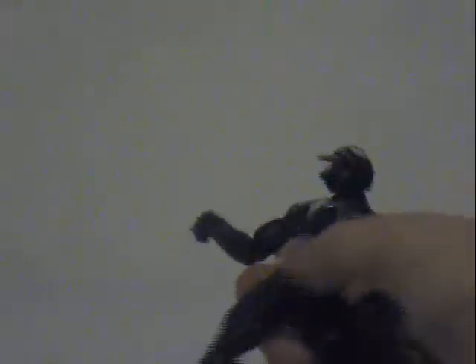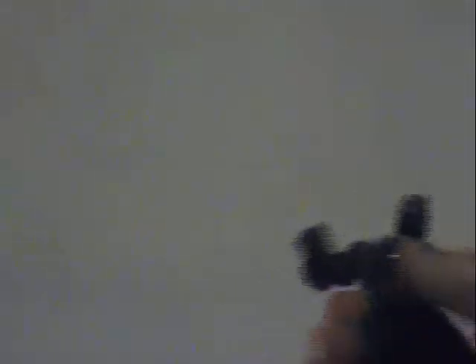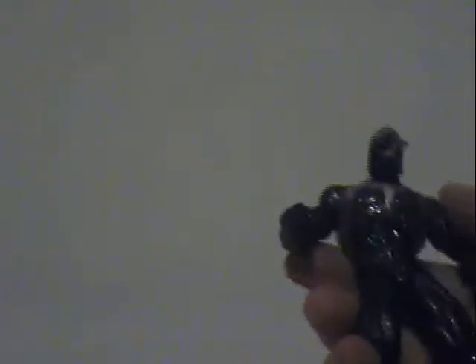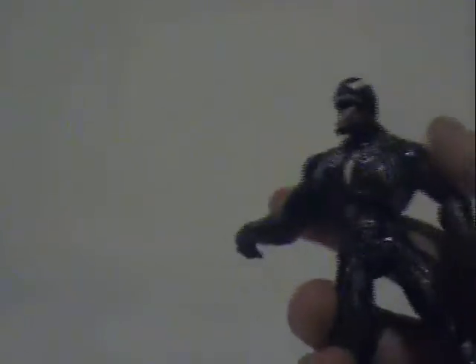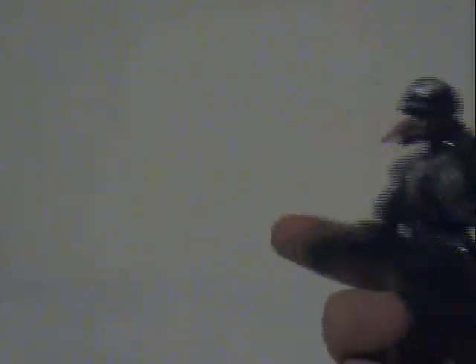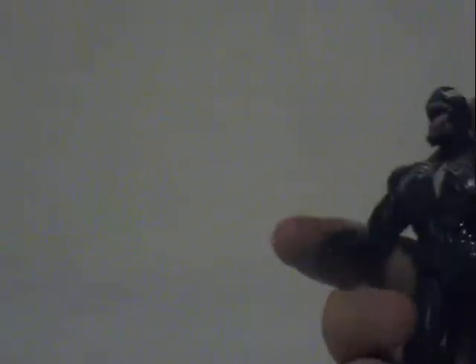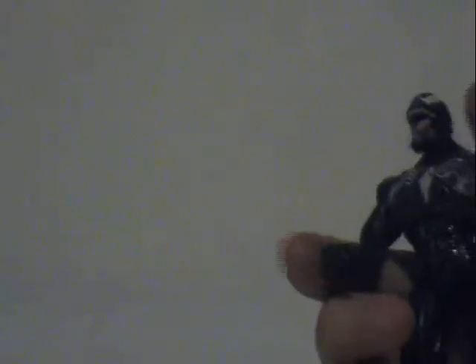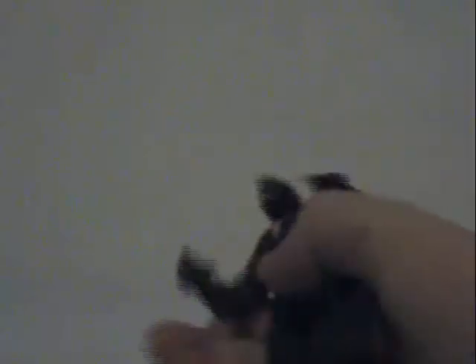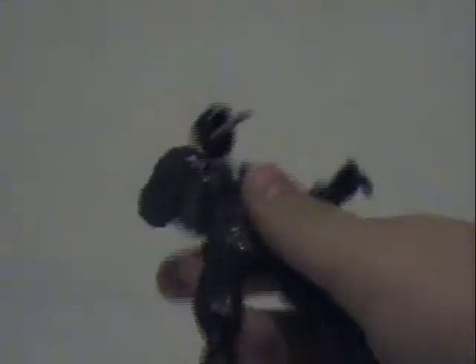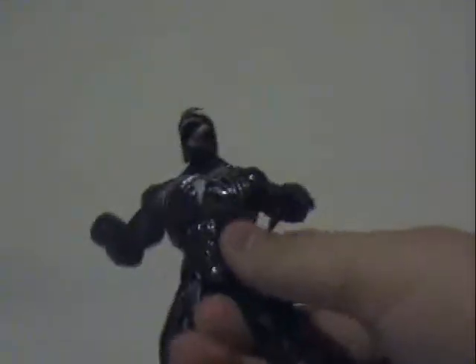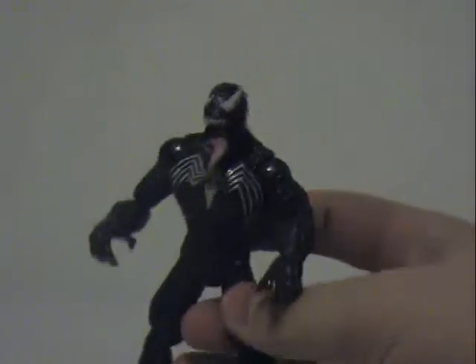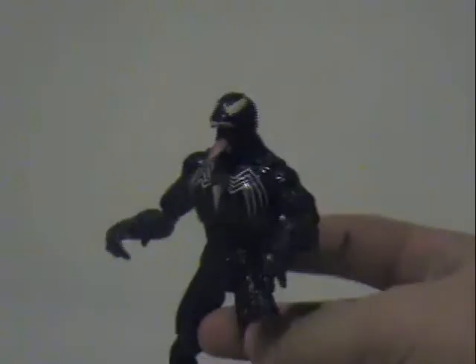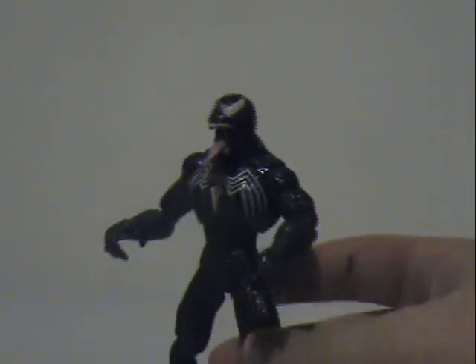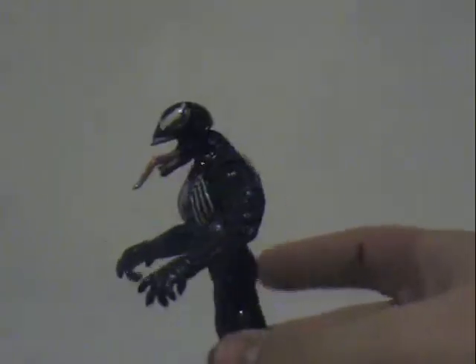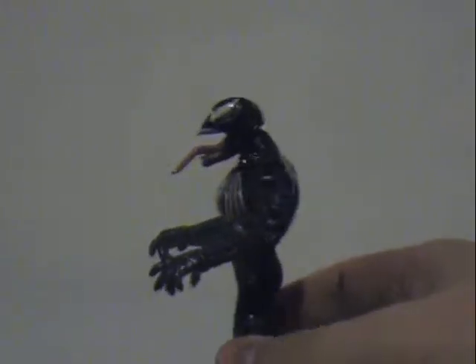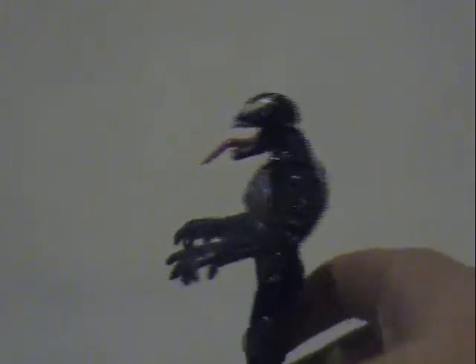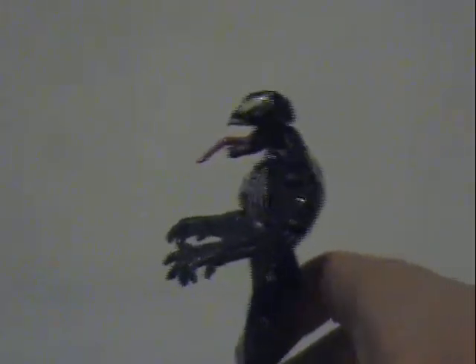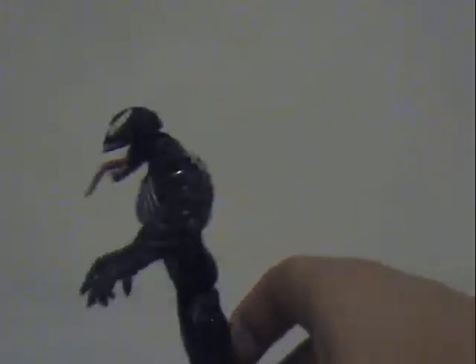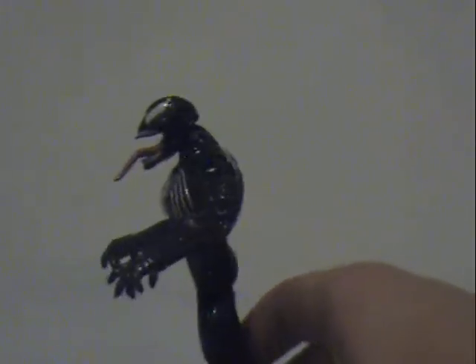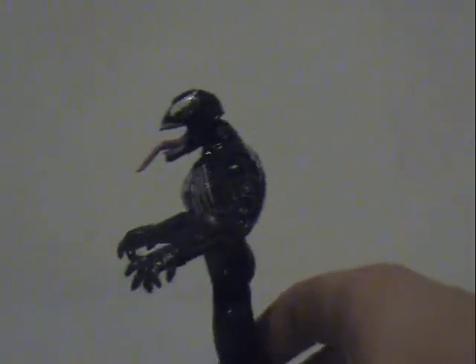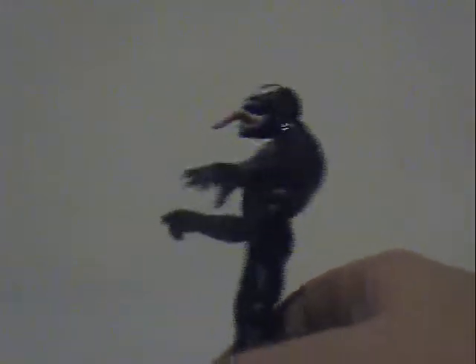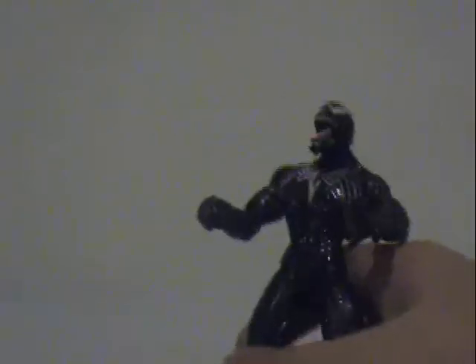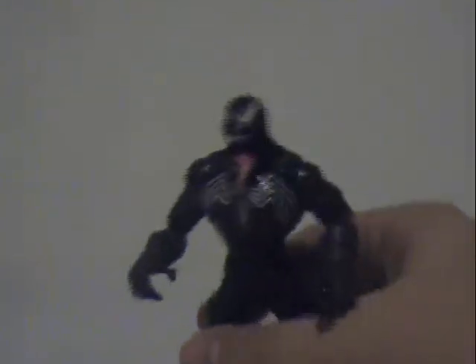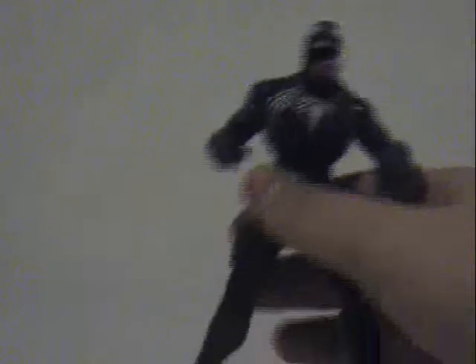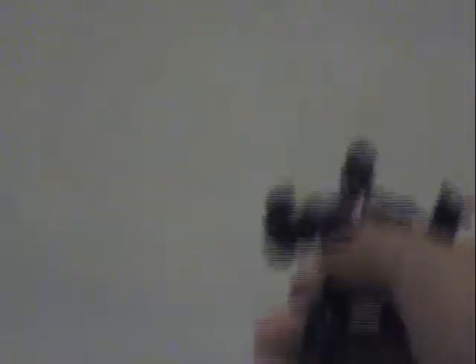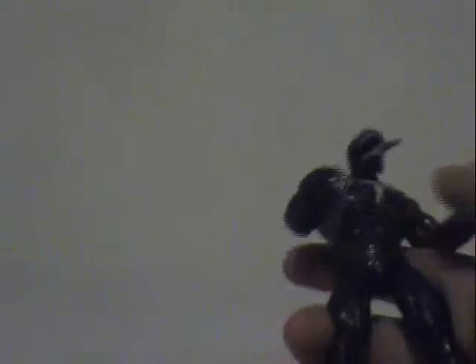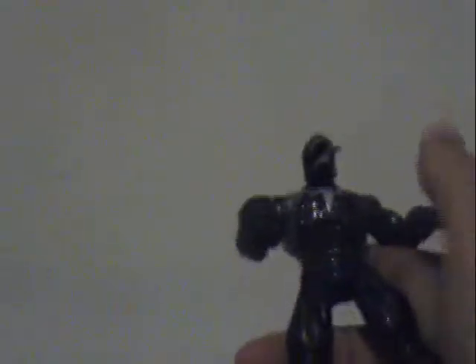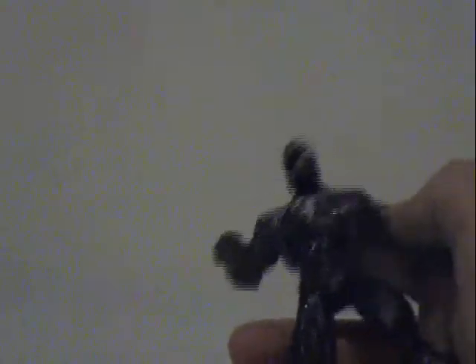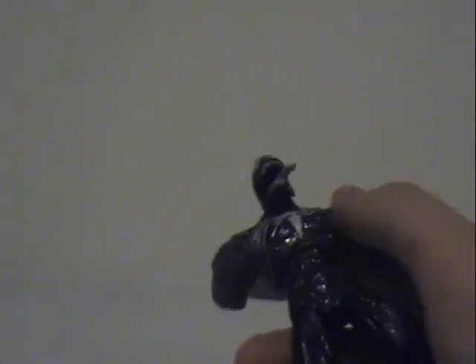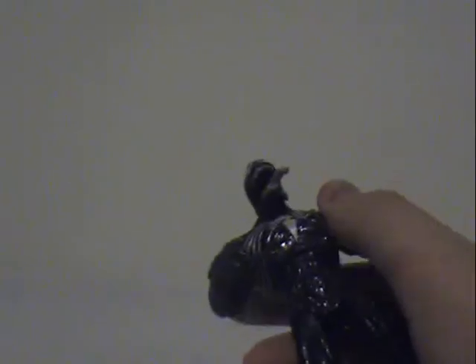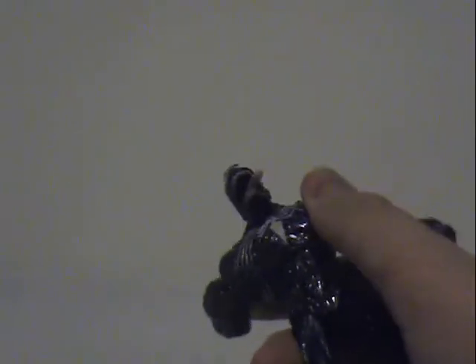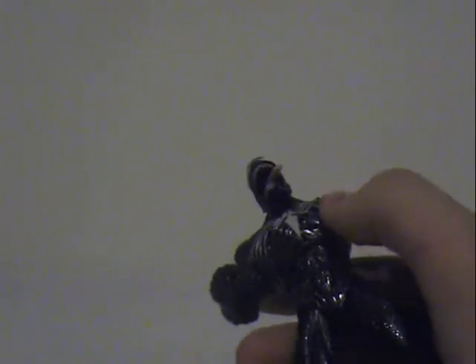On Amazon, the Spider-Man figure costs more than this. I don't know why. I like Venom more, considering the guy who played Eric on That '70s Show played Venom in the movie. And that automatically makes this guy awesome.